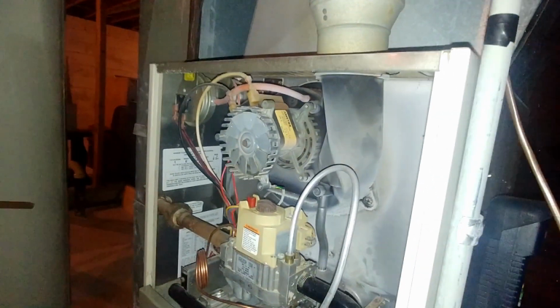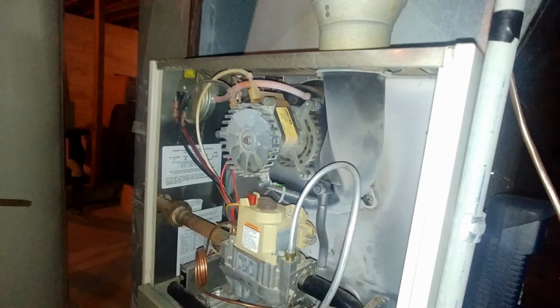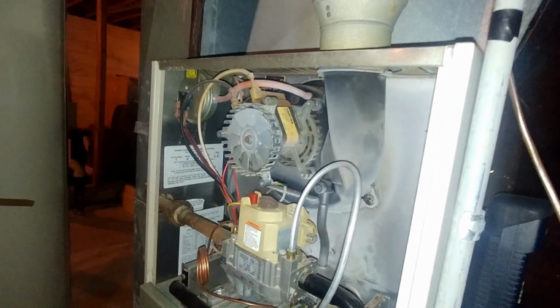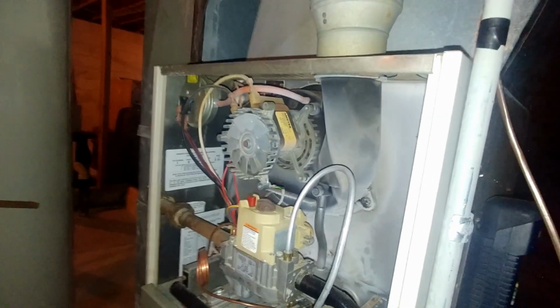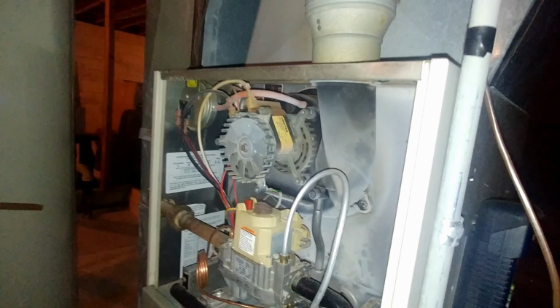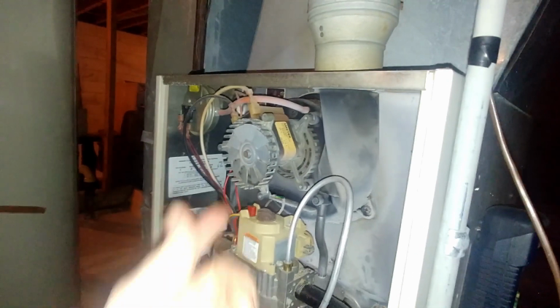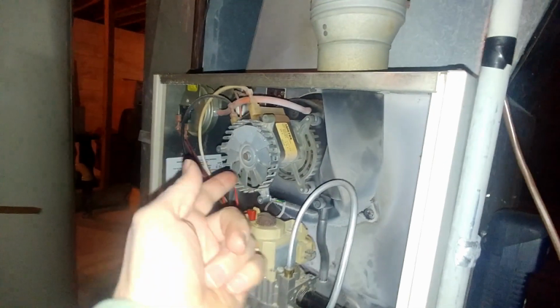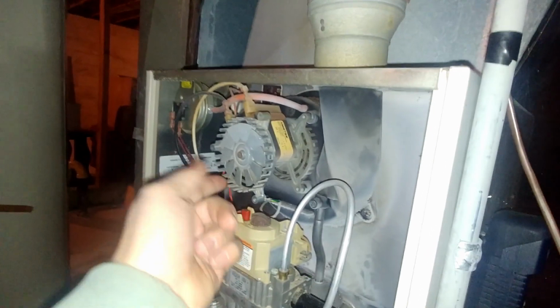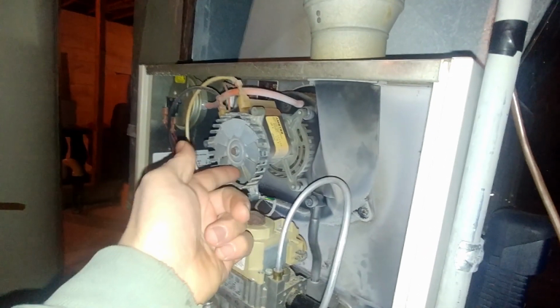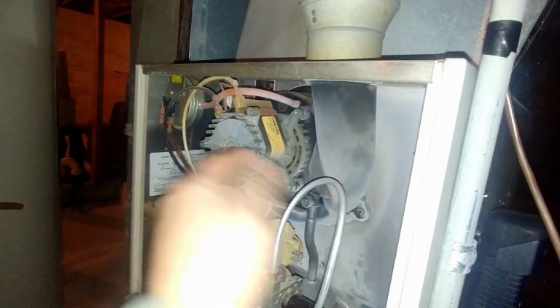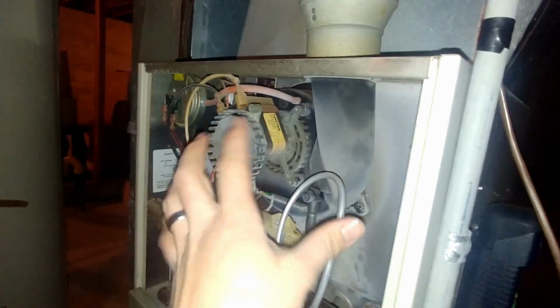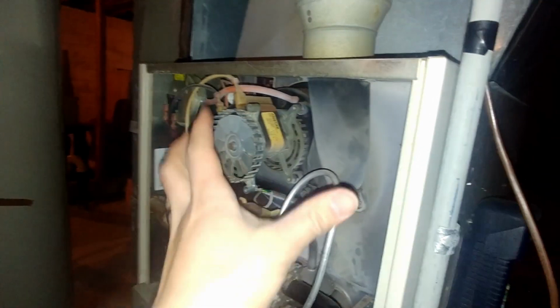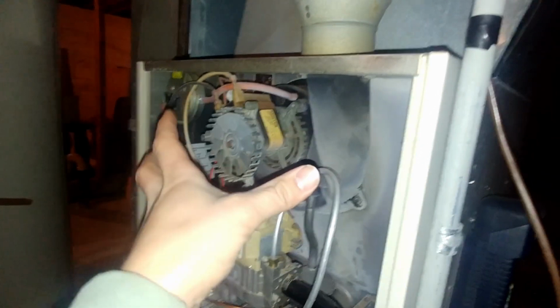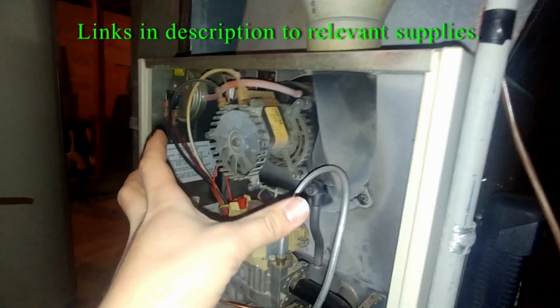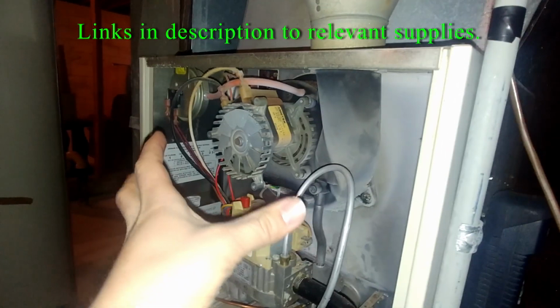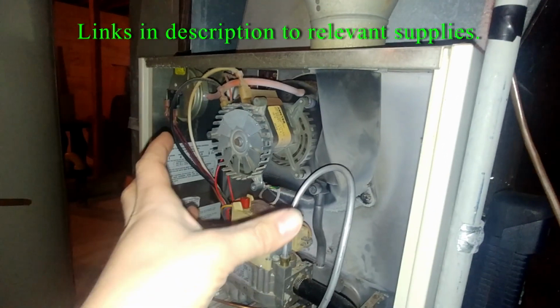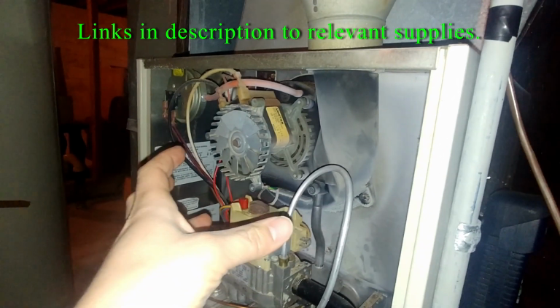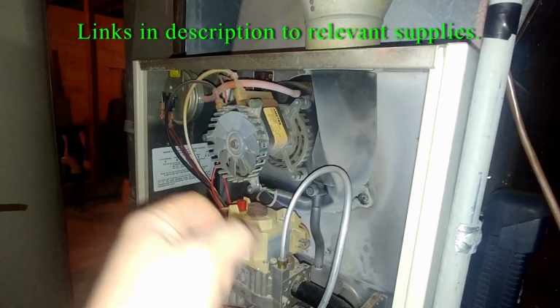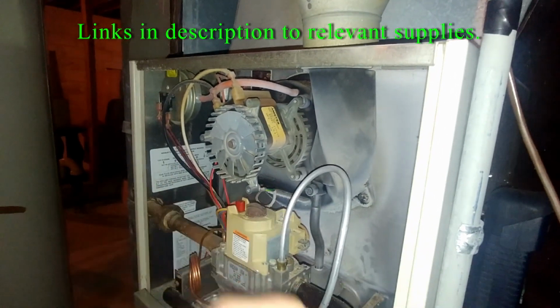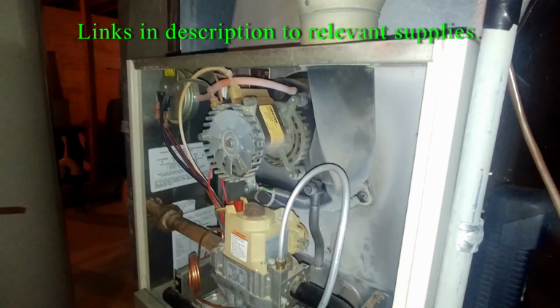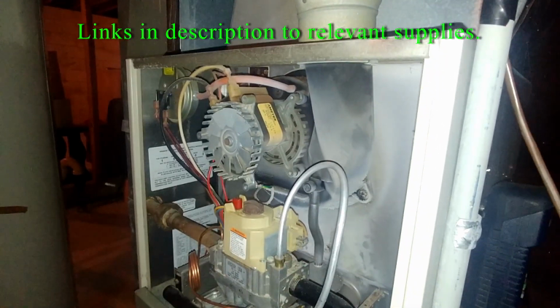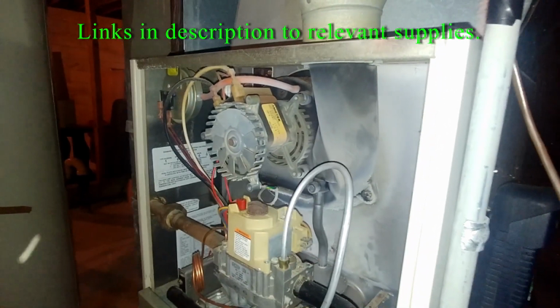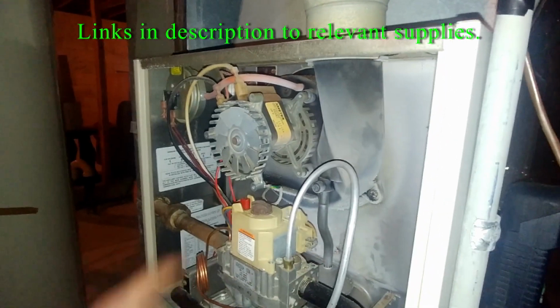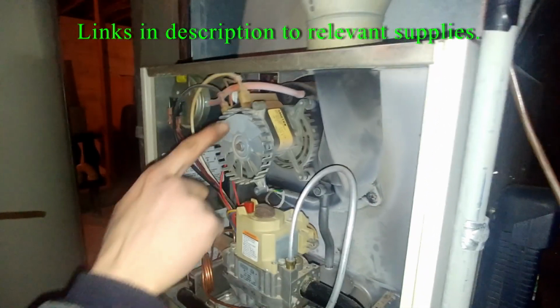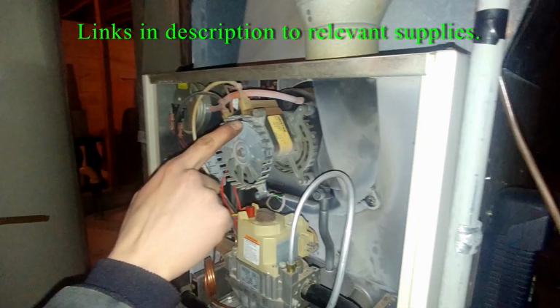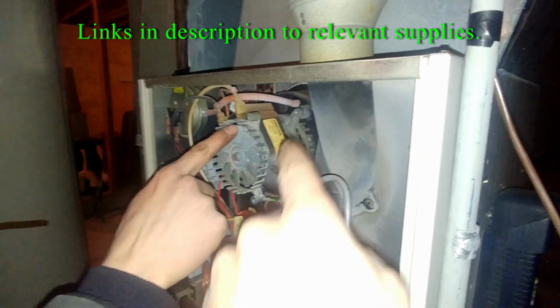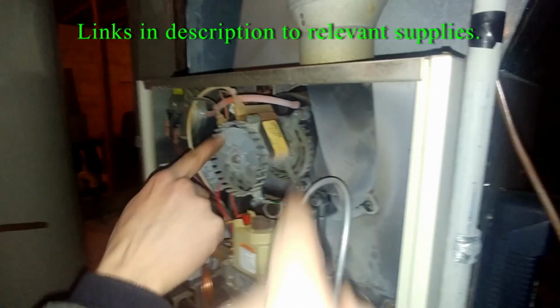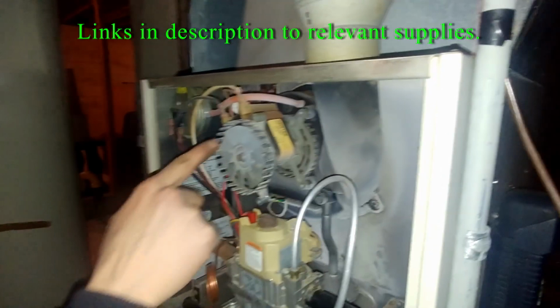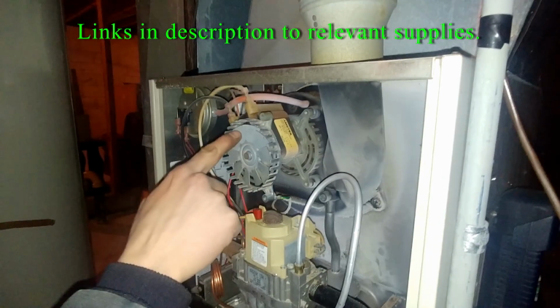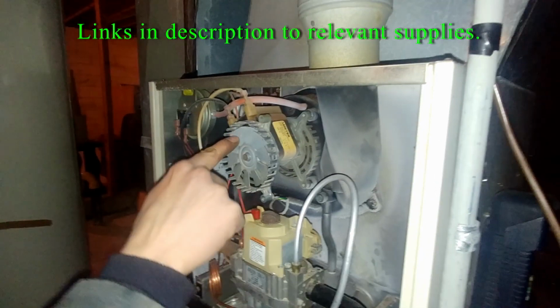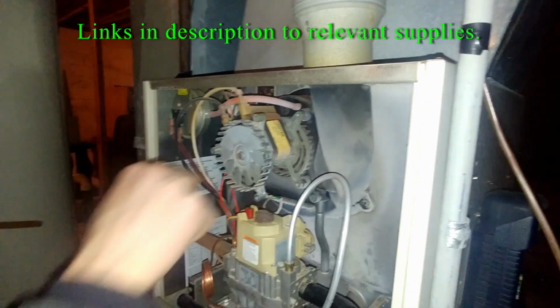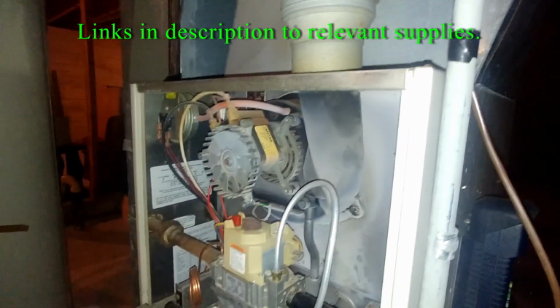When something like this happens, you need to replace this combustion blower assembly. Typically, sometimes the motor is separate, but most of the time it's not.